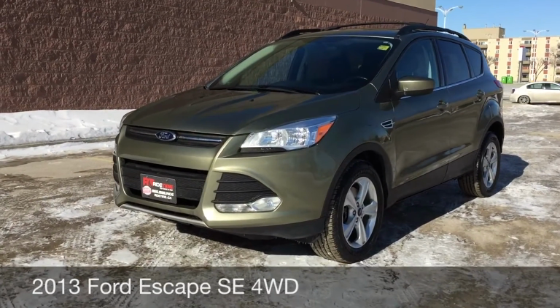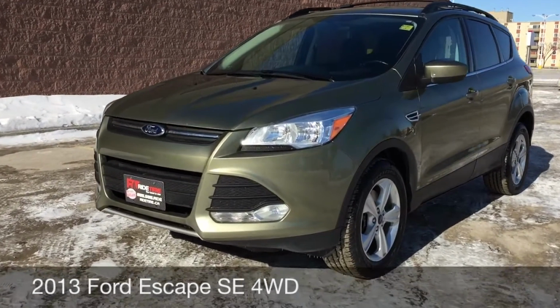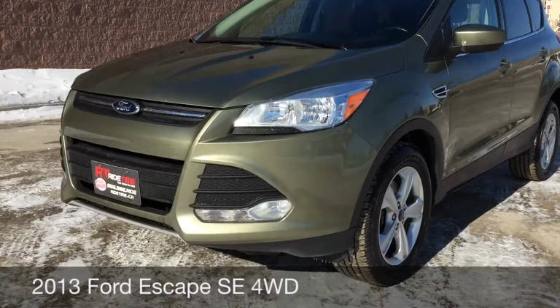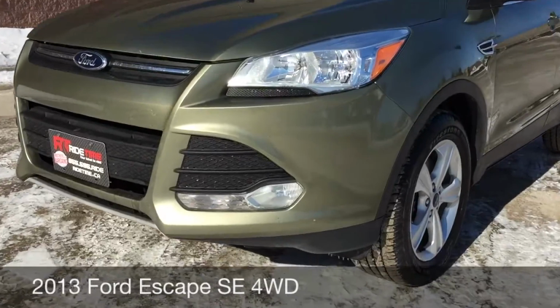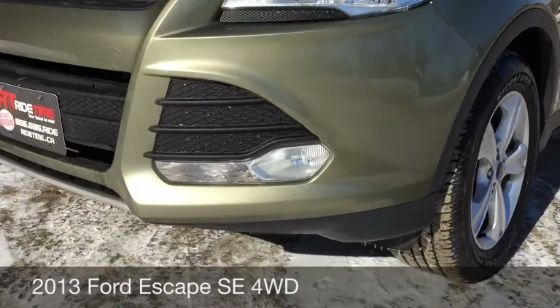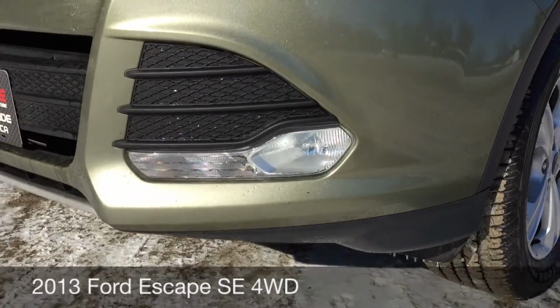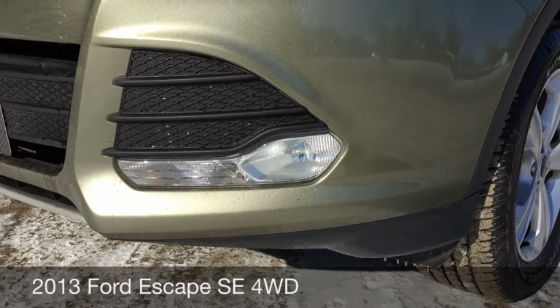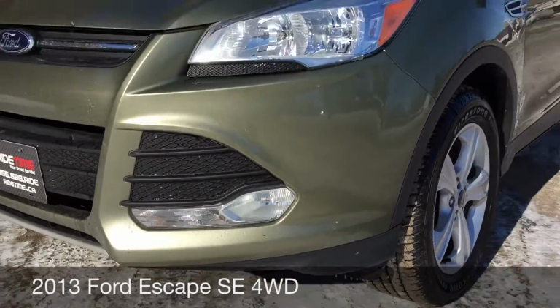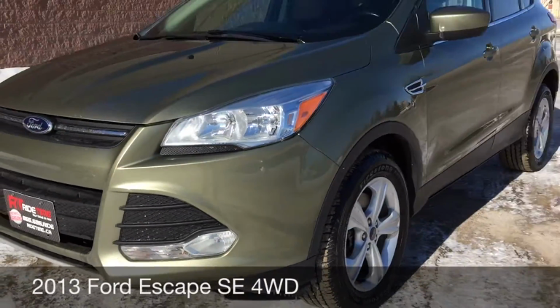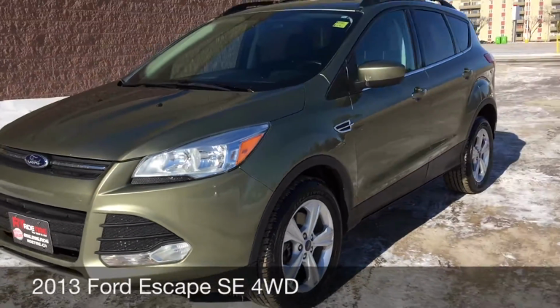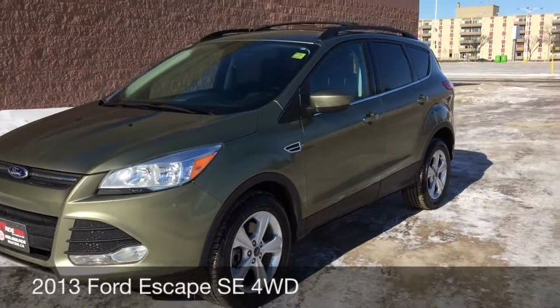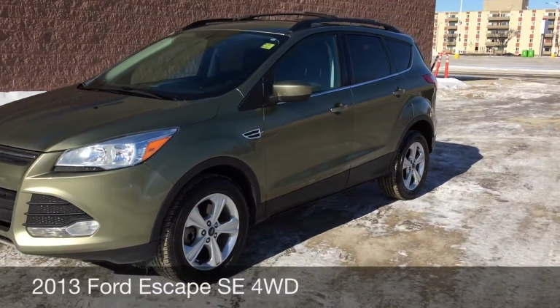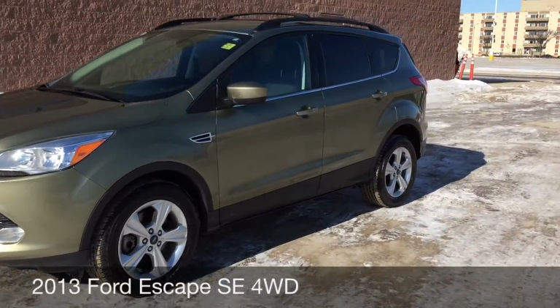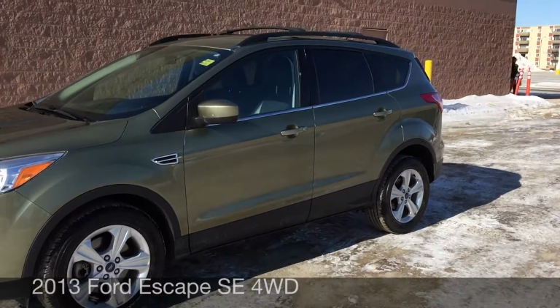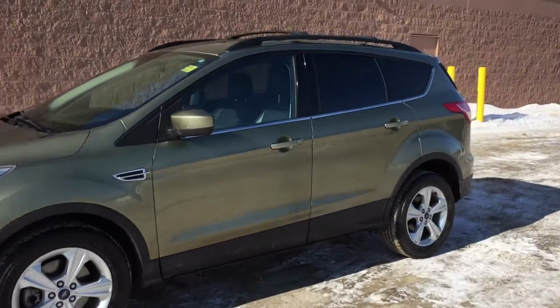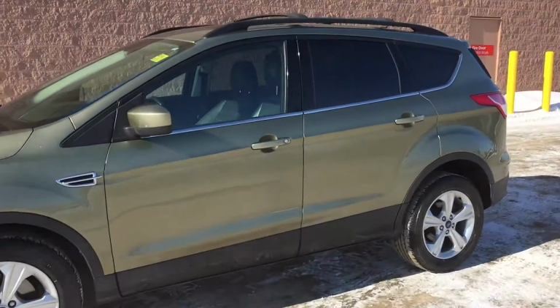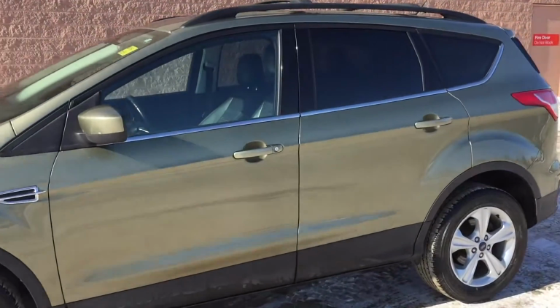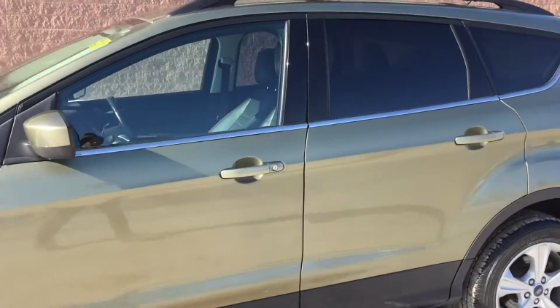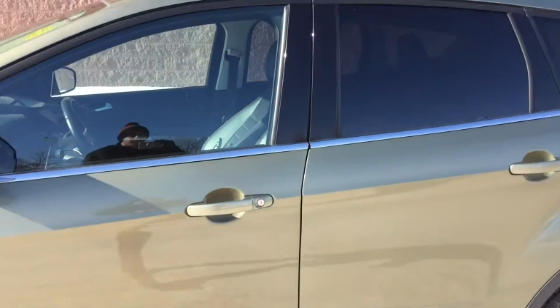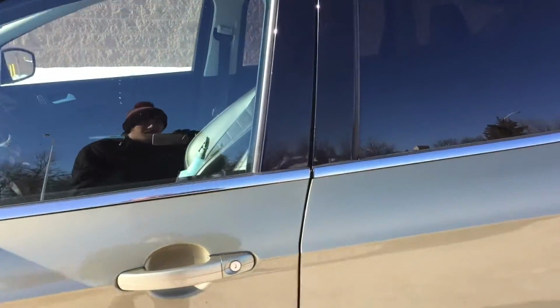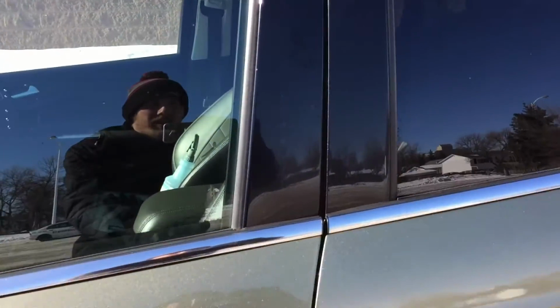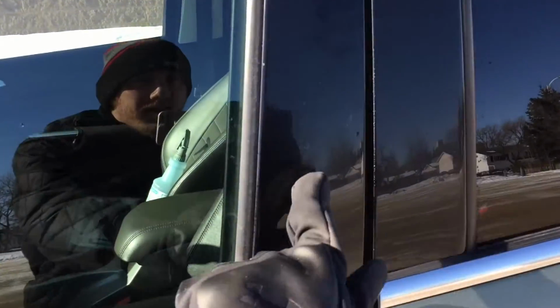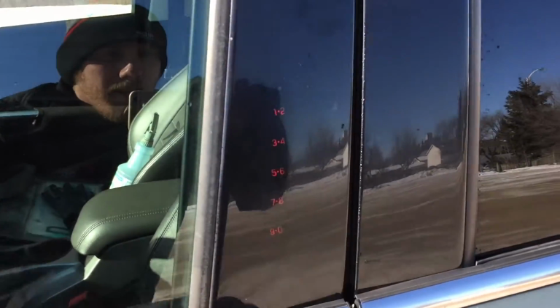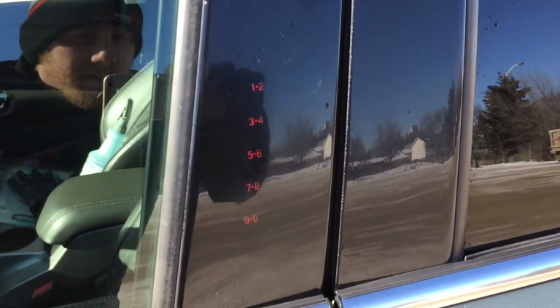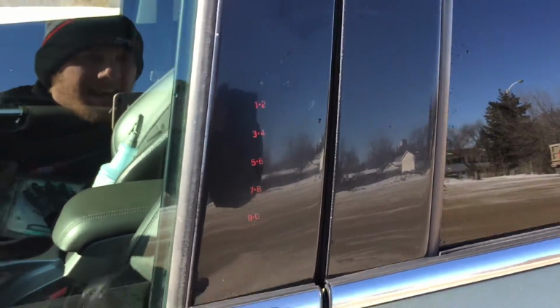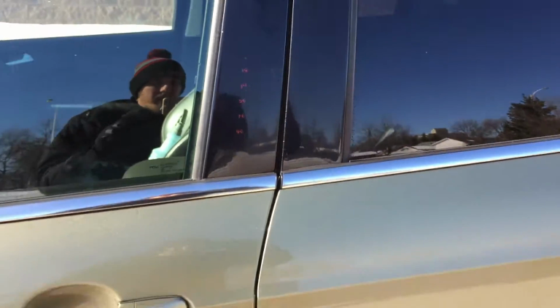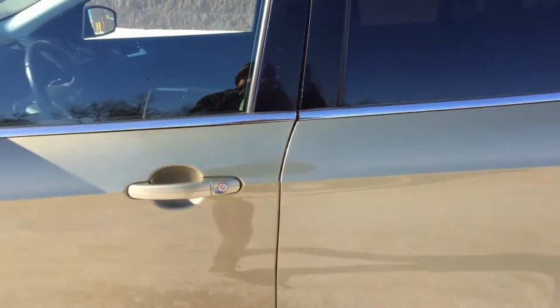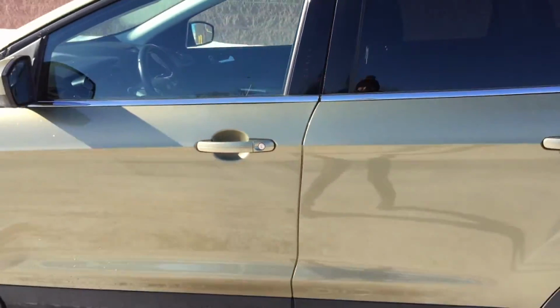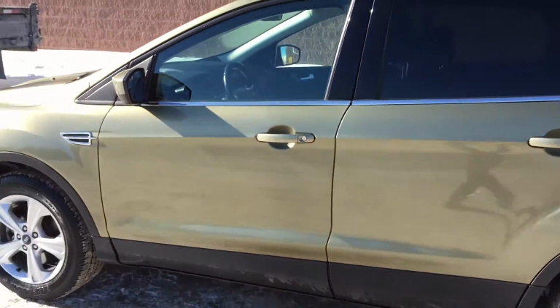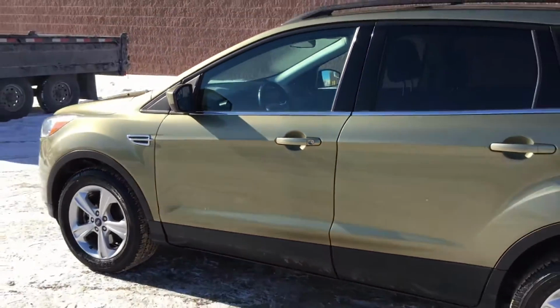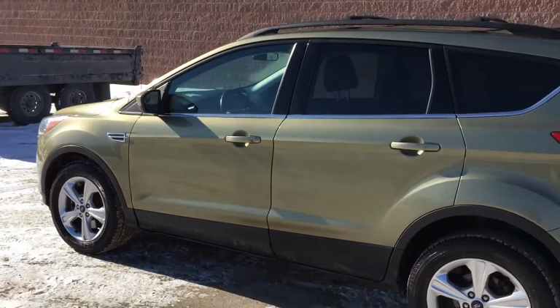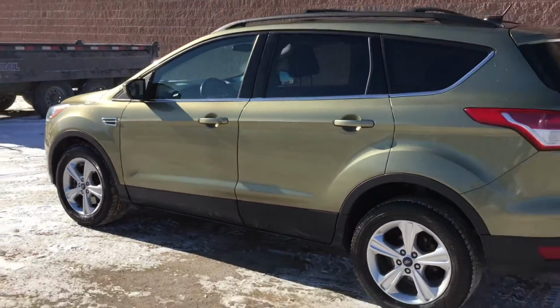To start, I'm showing you the fog lights right there, and the 17-inch aluminum alloy wheels. Zooming in here because I want to show you that if you just tap right there, you can see keypad entry — so you enter the key code to be able to get into the vehicle.